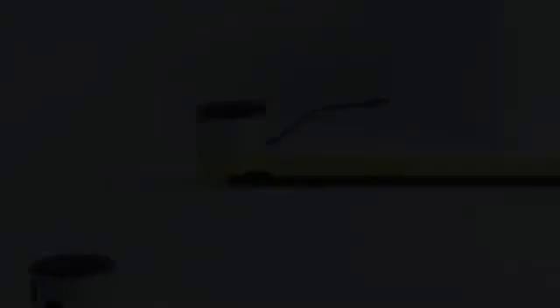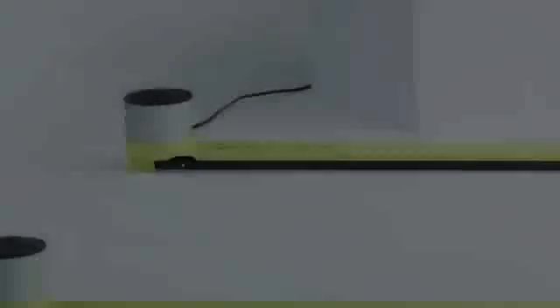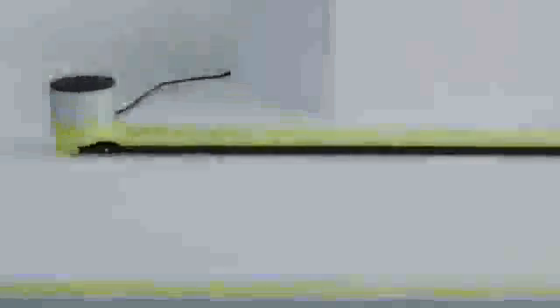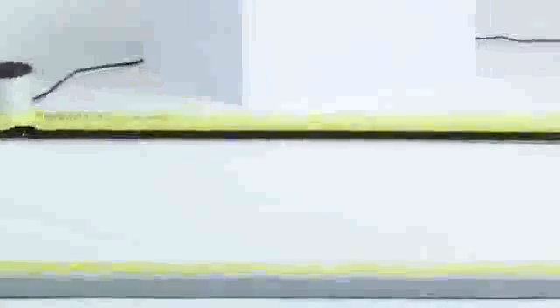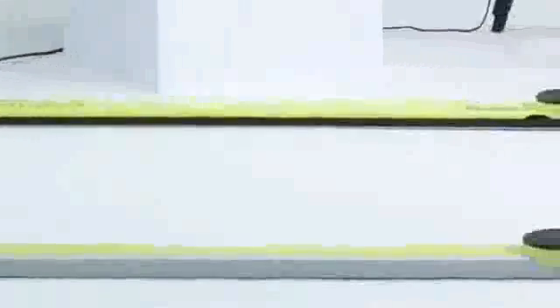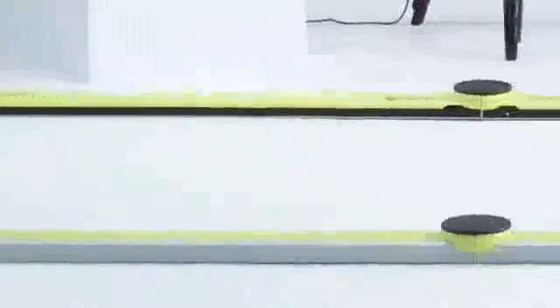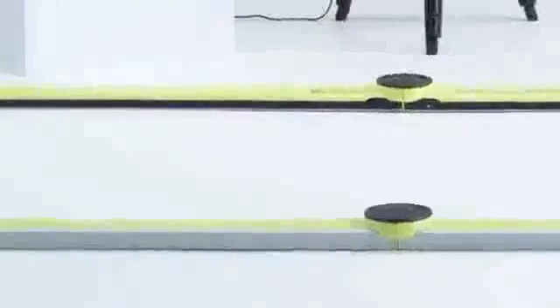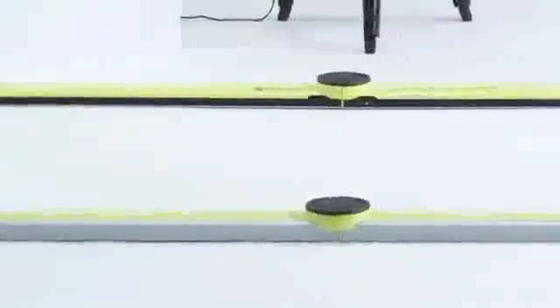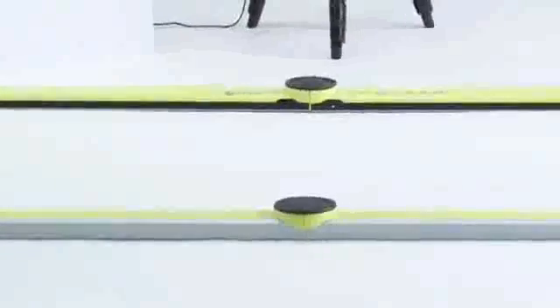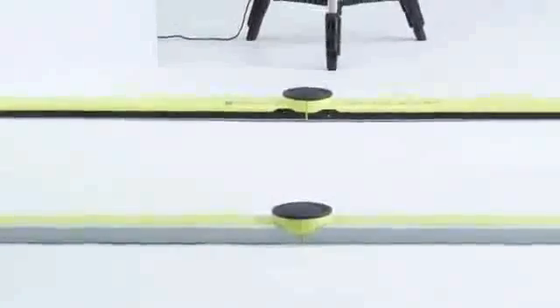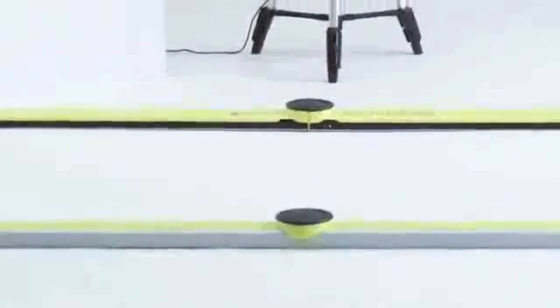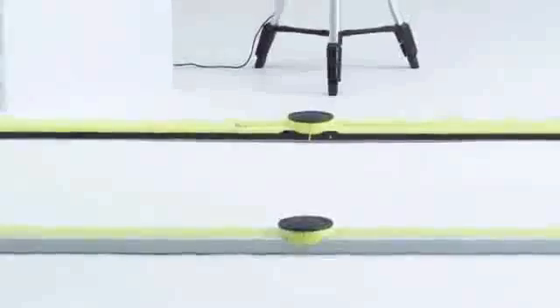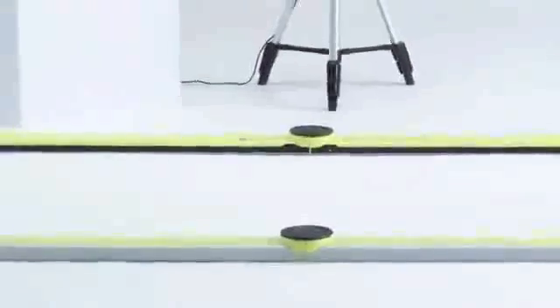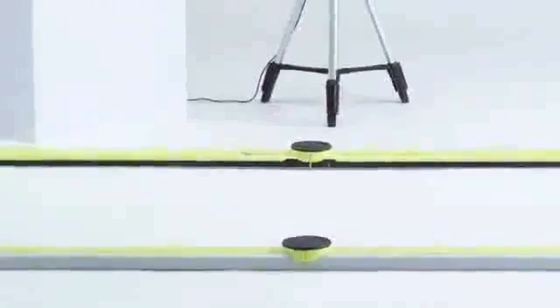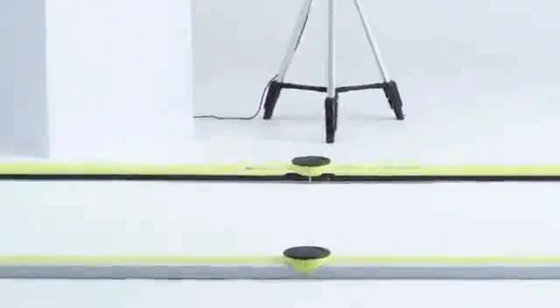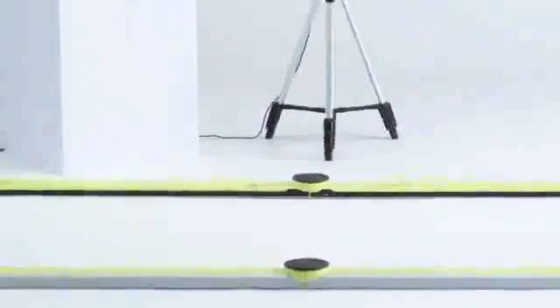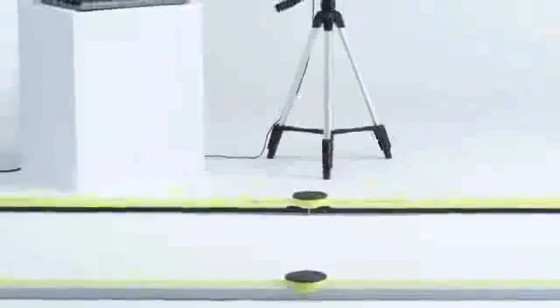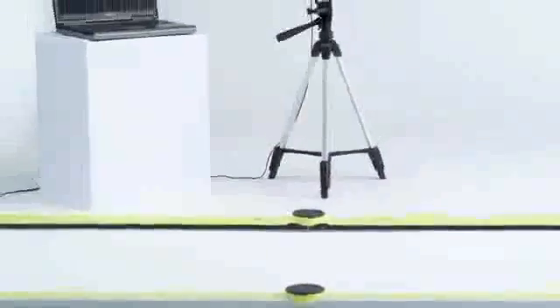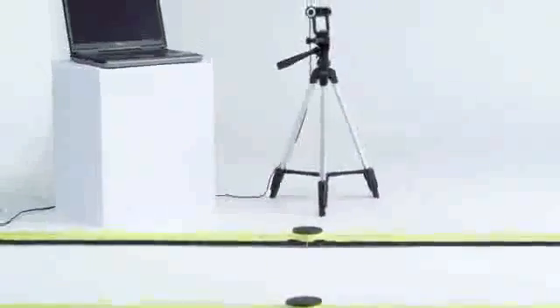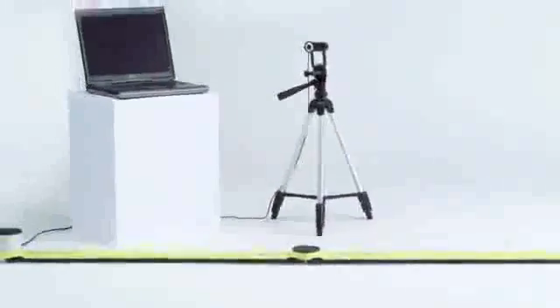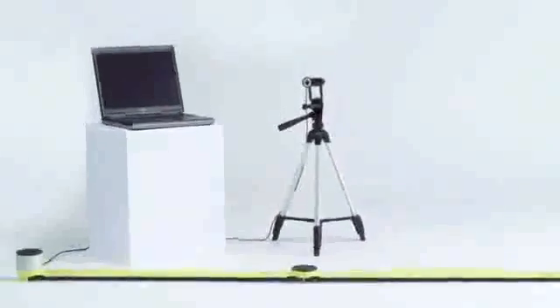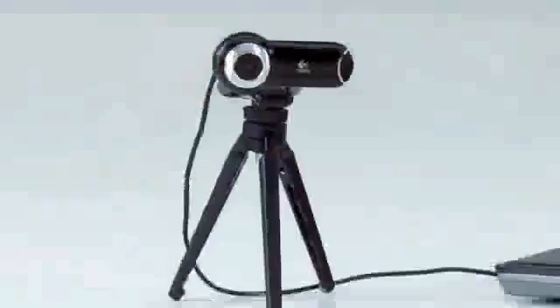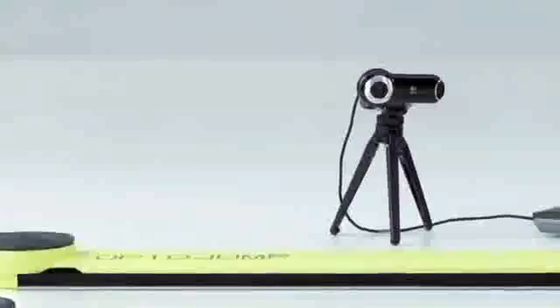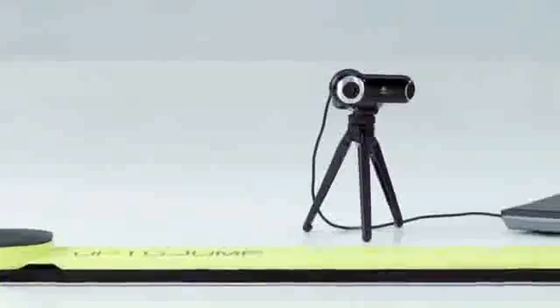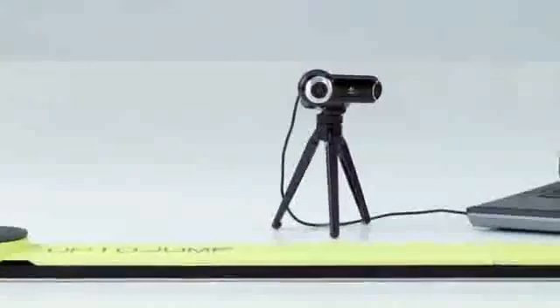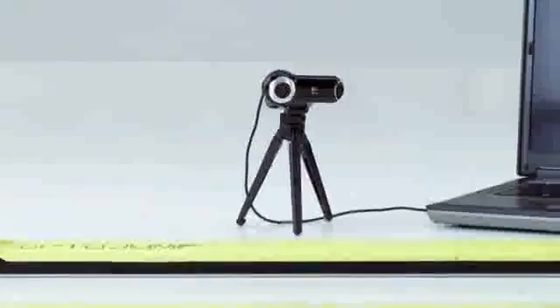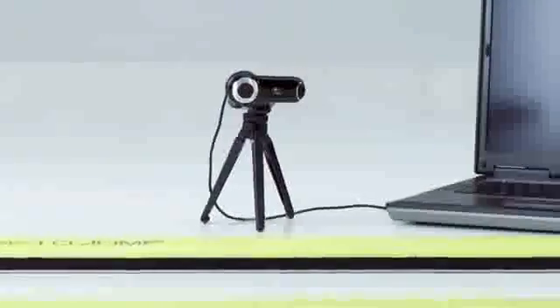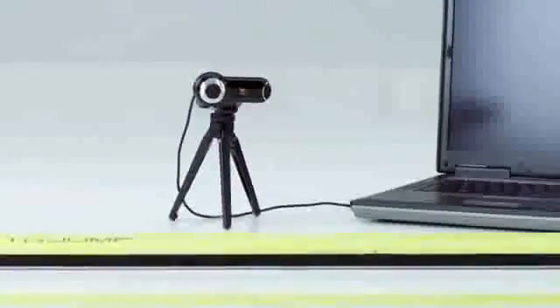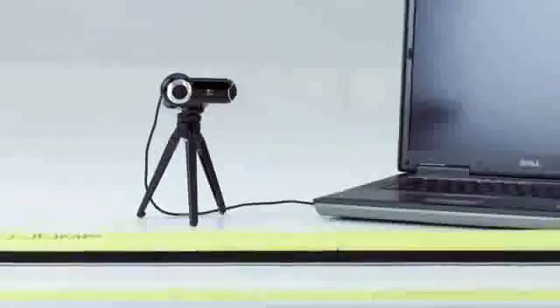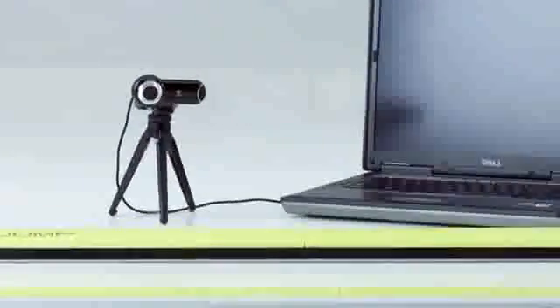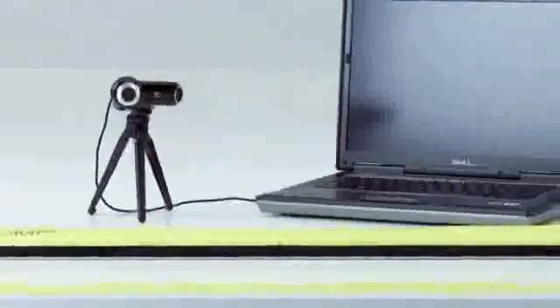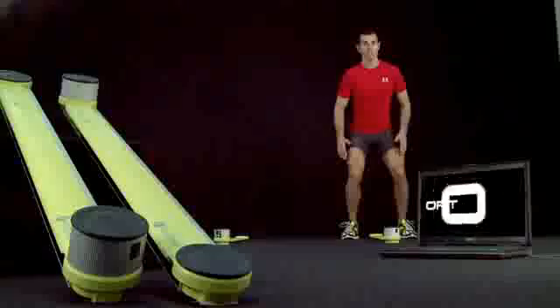OptoJump Next is an innovative analysis and measurement system, a complete revolution in sports training methodology. The optical measurement system consists of two bars, one for transmission and one for reception.